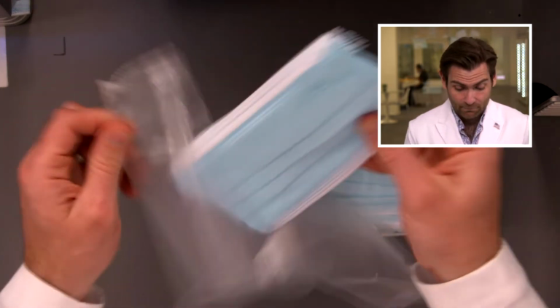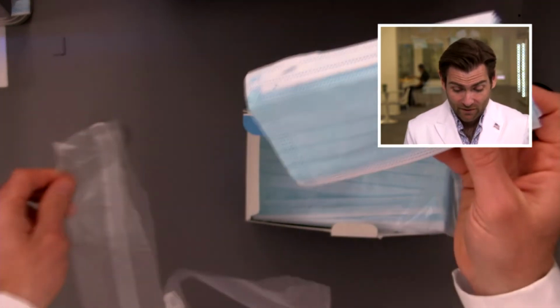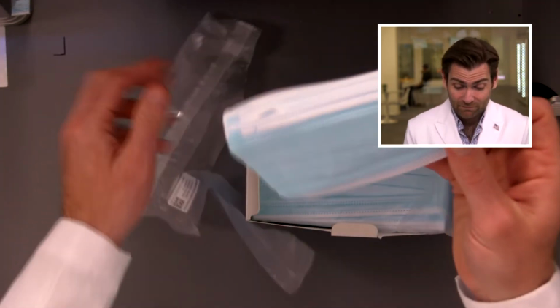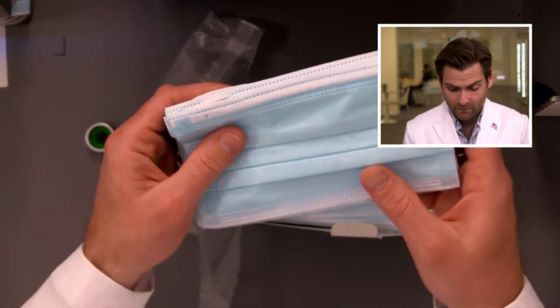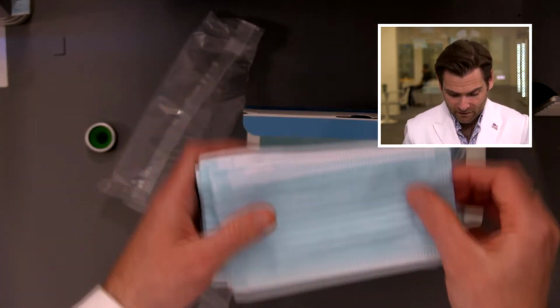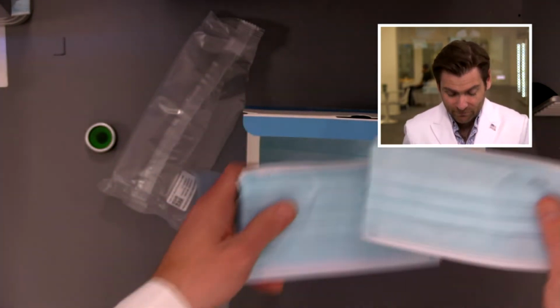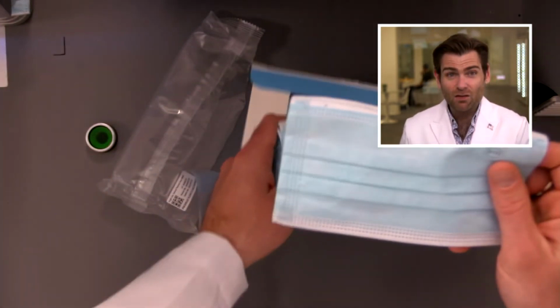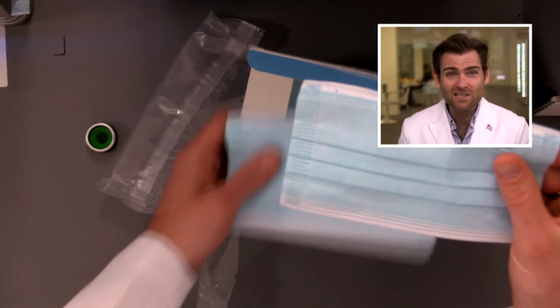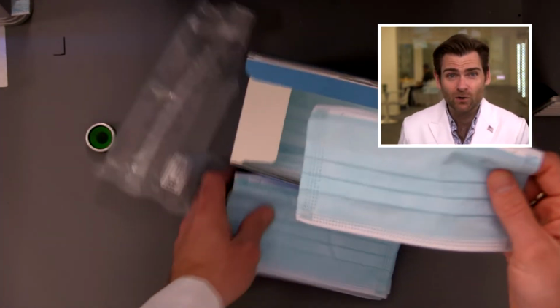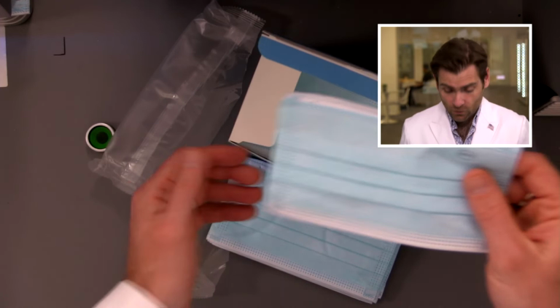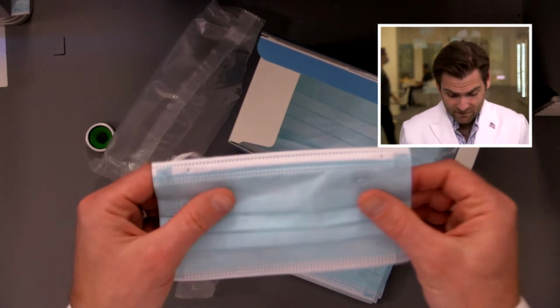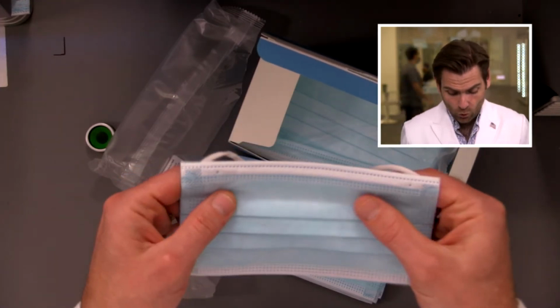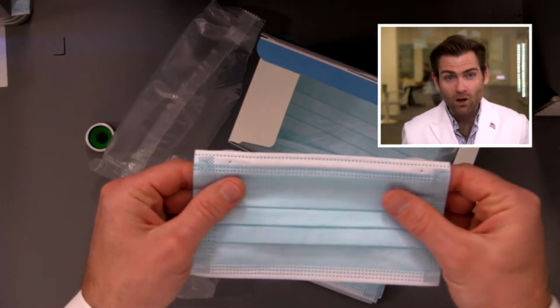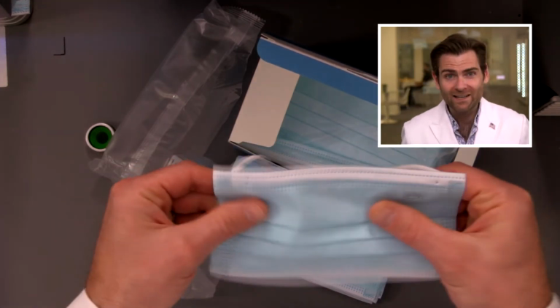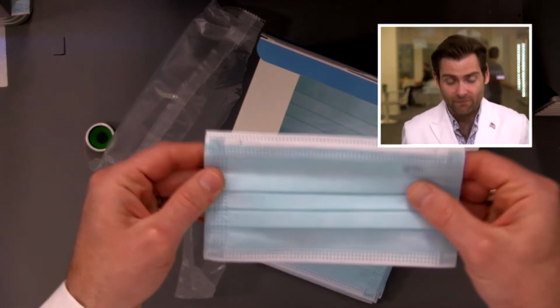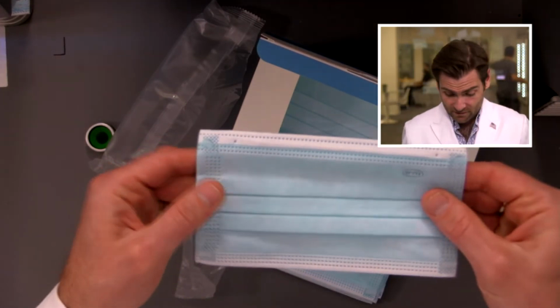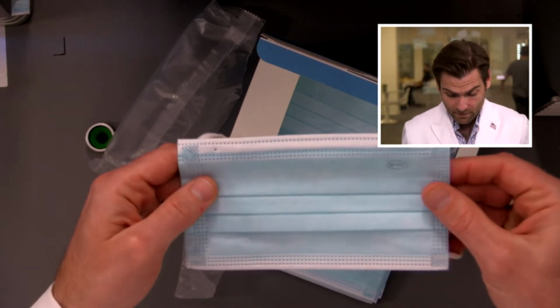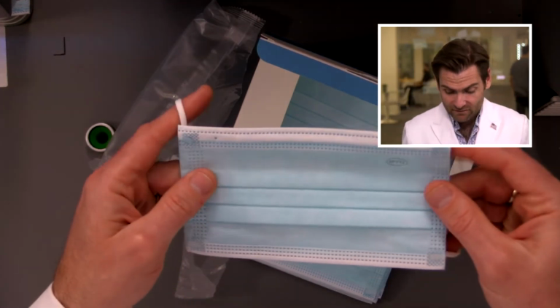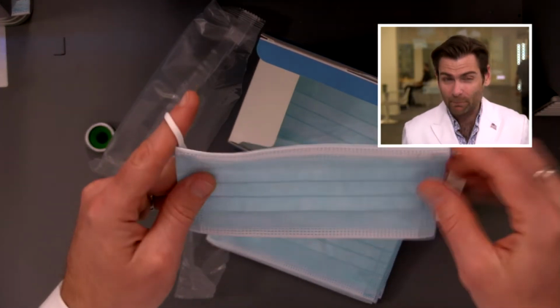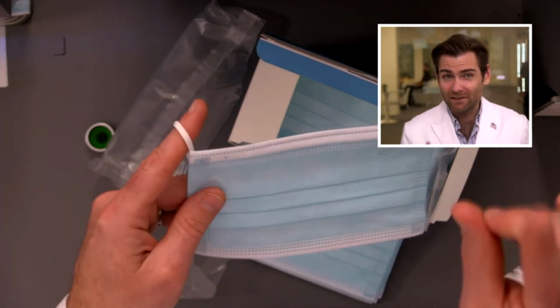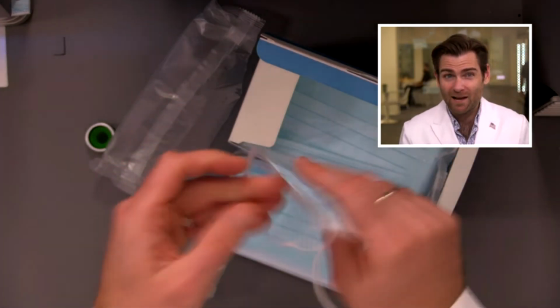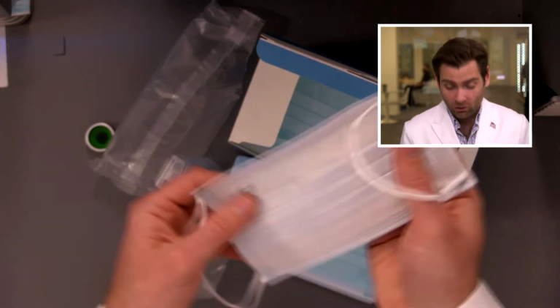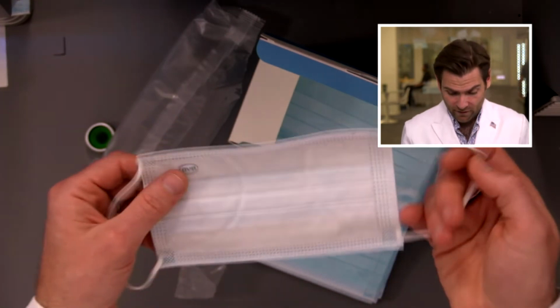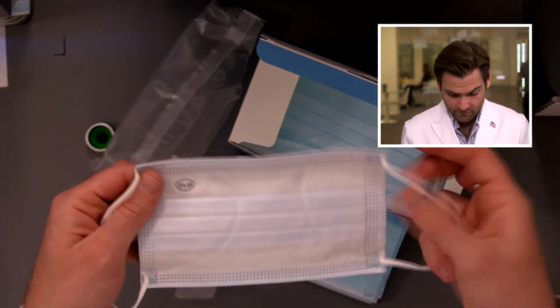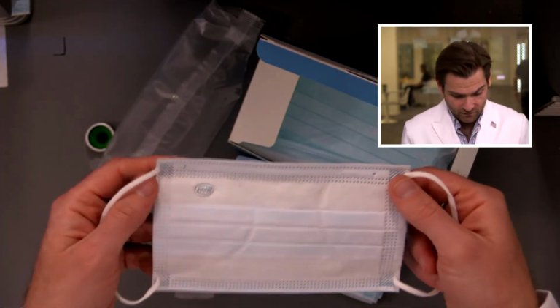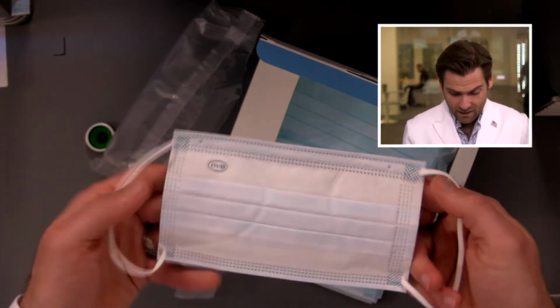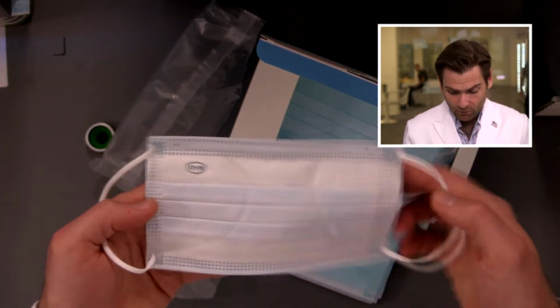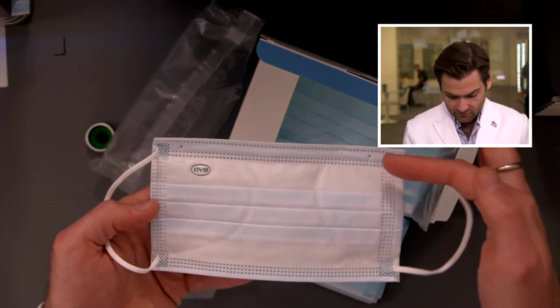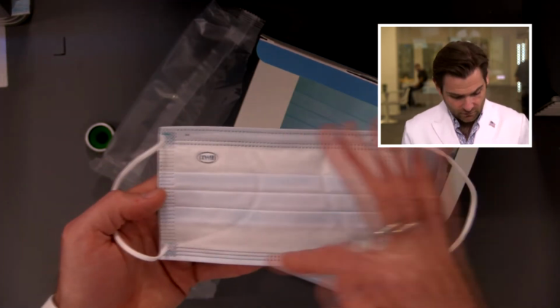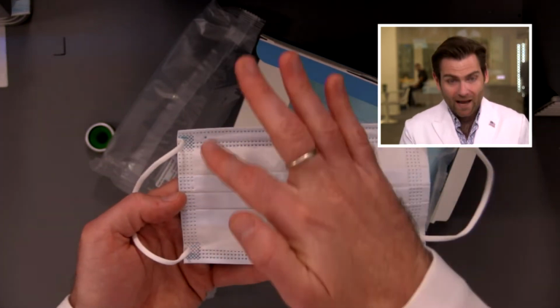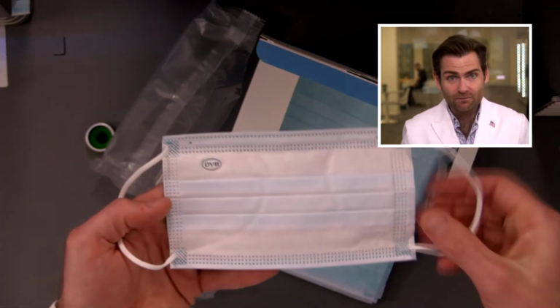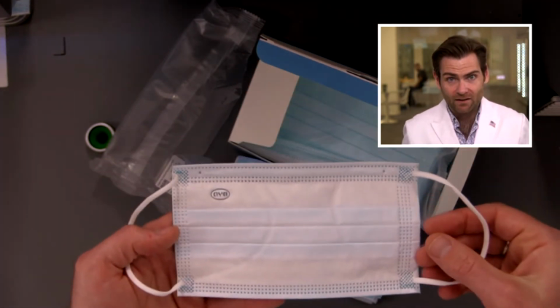The first thing you're going to notice when you open this is how quality the fabric is. This is amazing spunlace — I believe they make all of their fabric themselves. Look at how even that is.